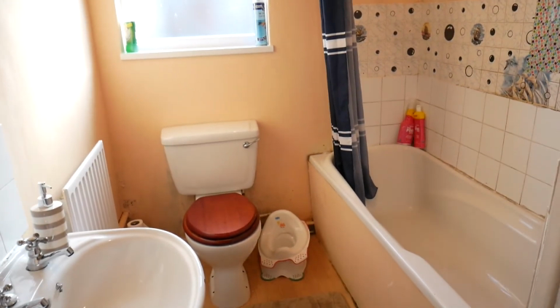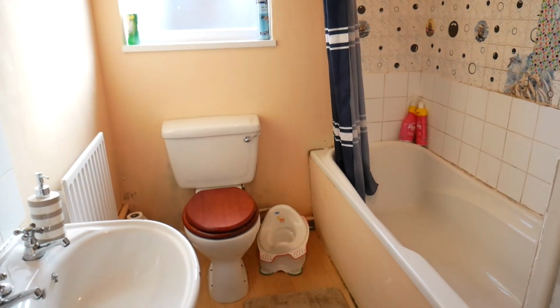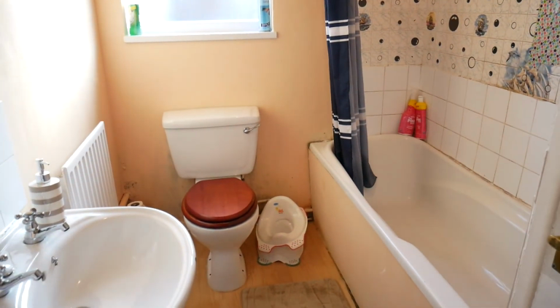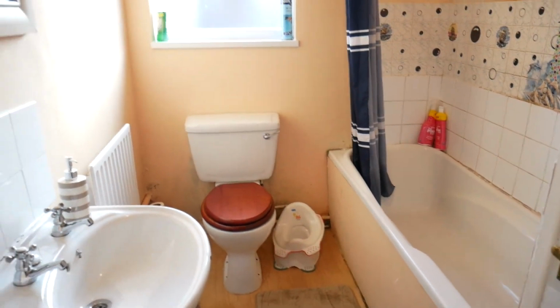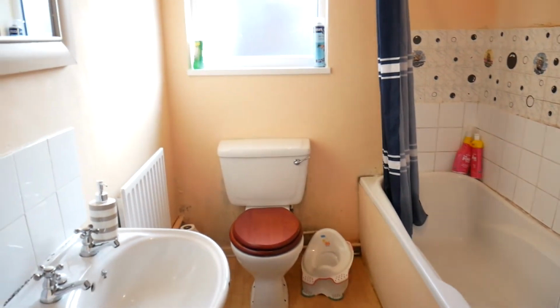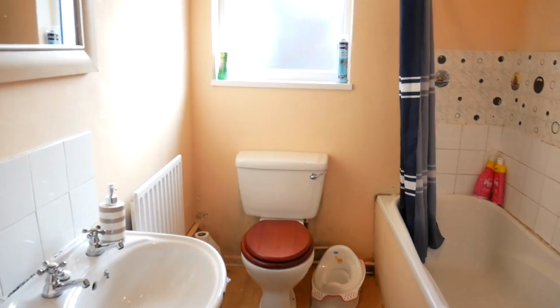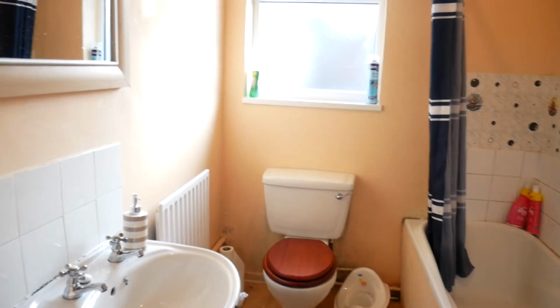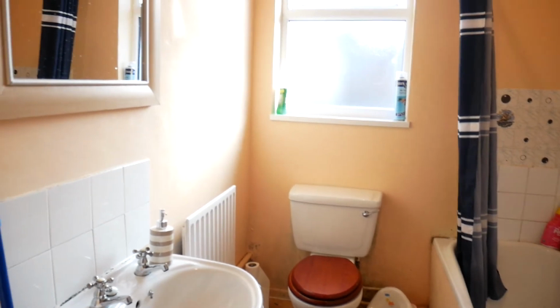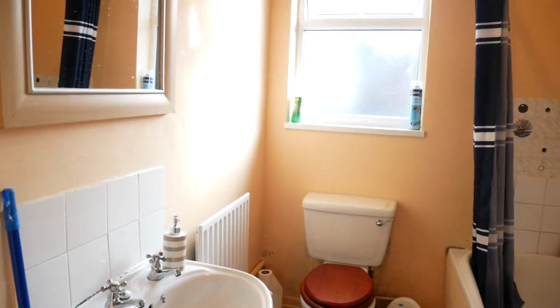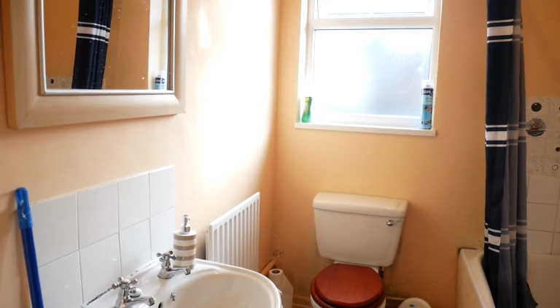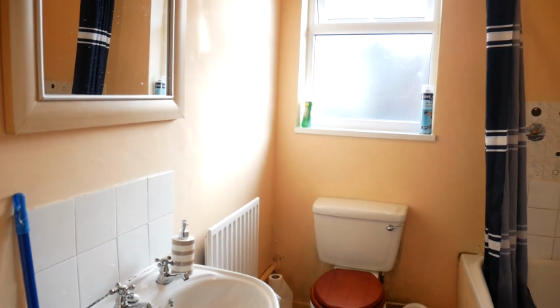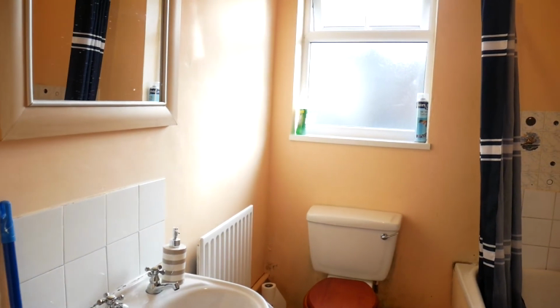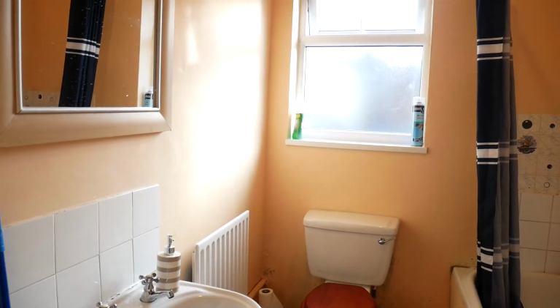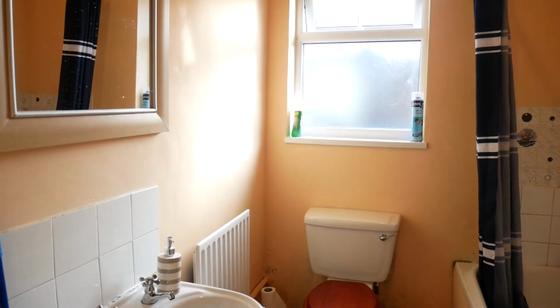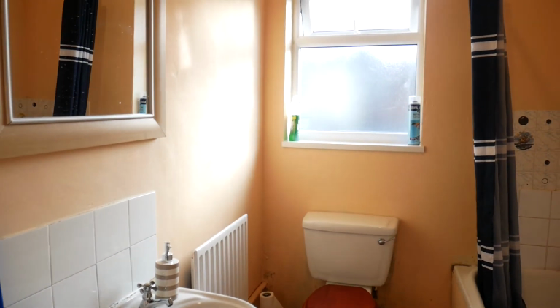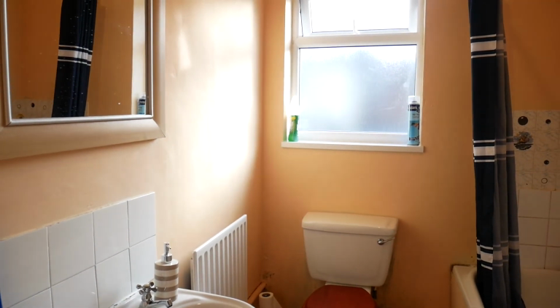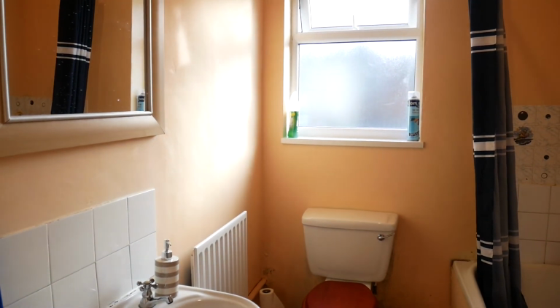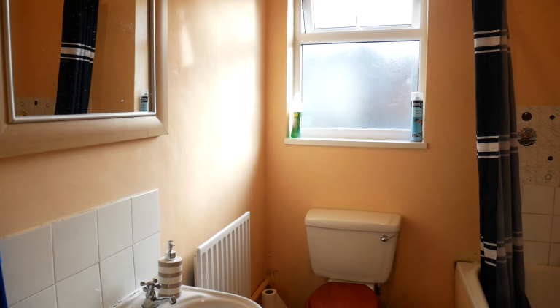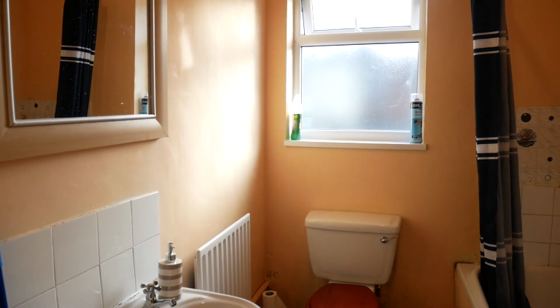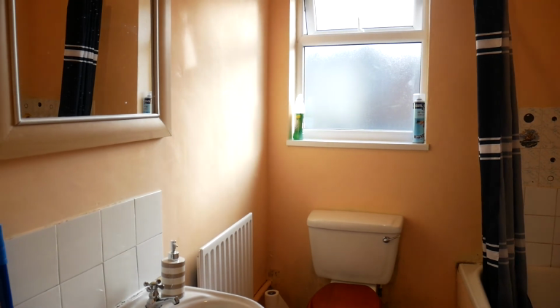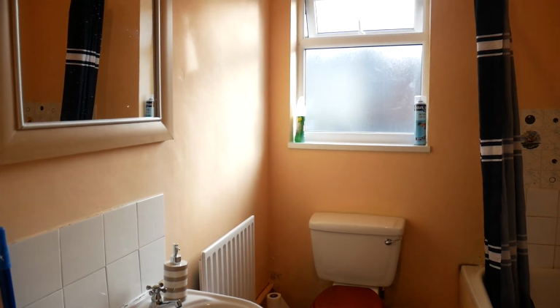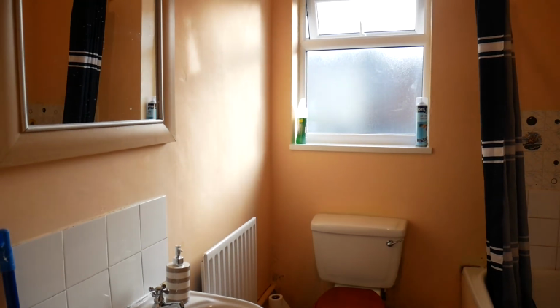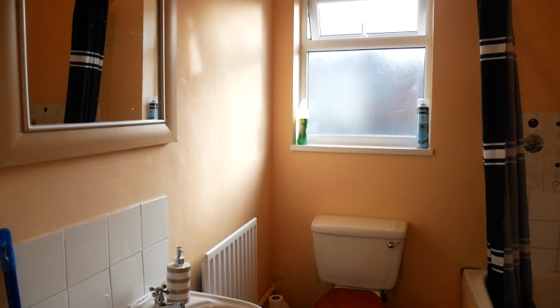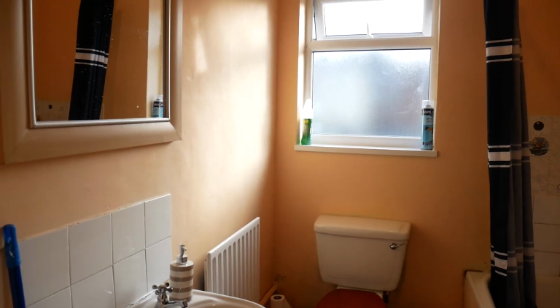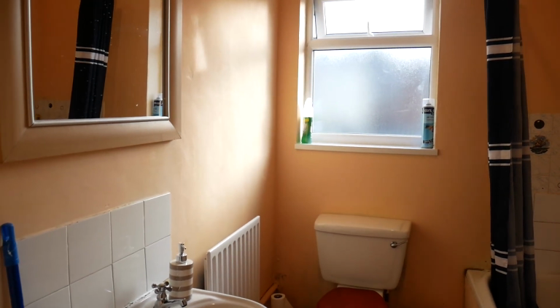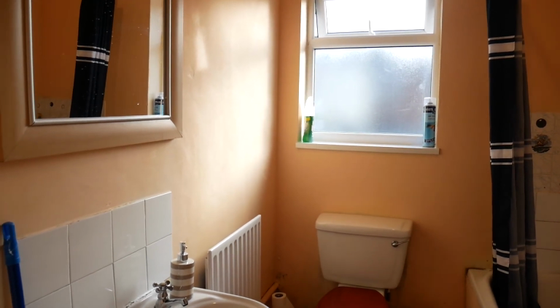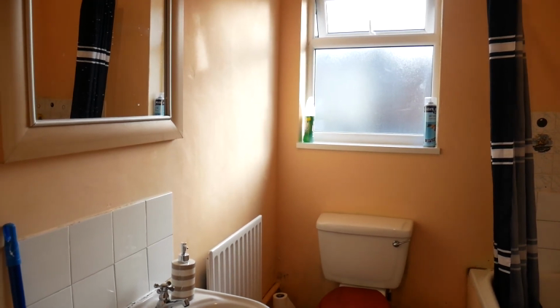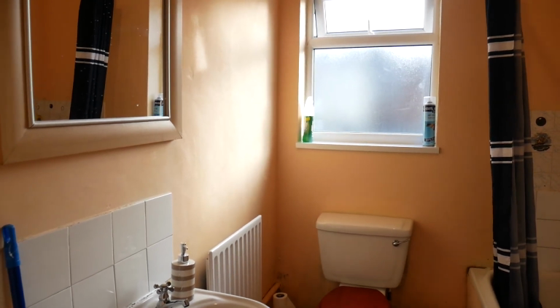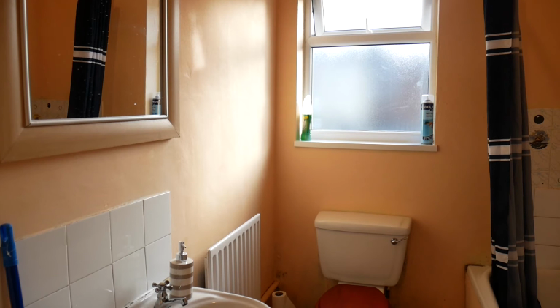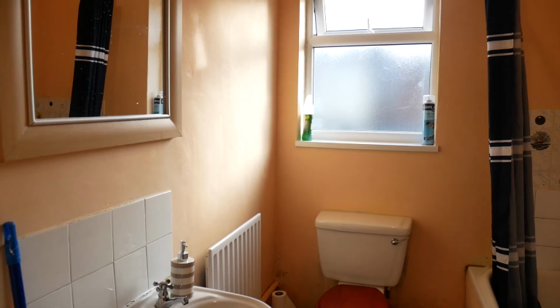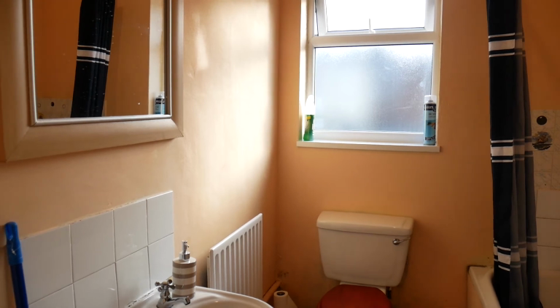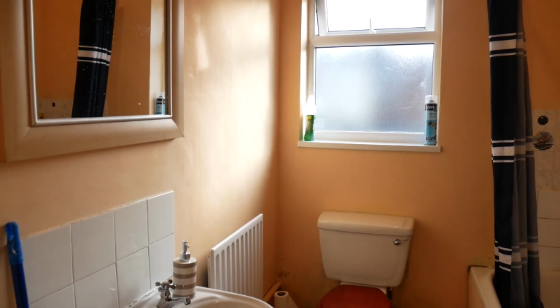If you're interested in this property, you'll need to contact Sanderson James on 0161 231 0808. Thank you for watching.